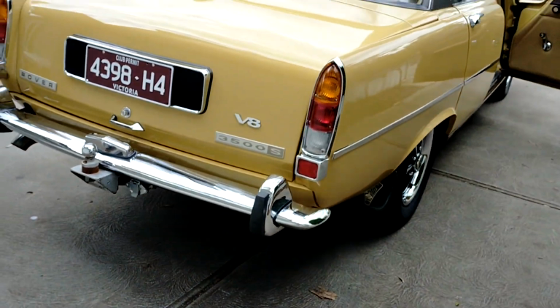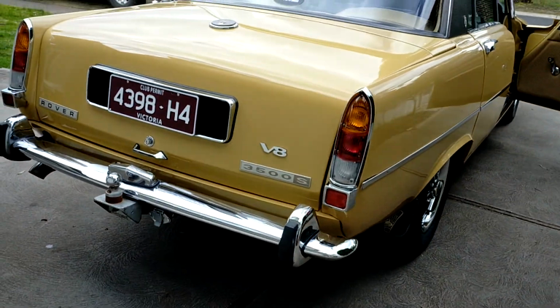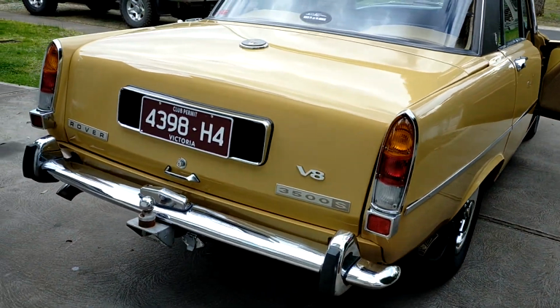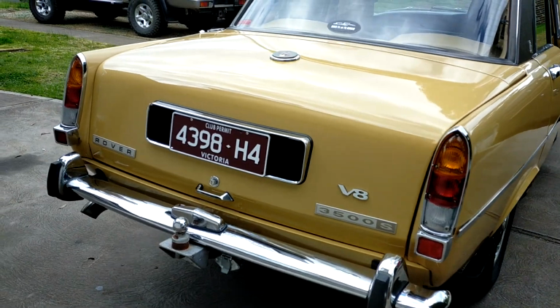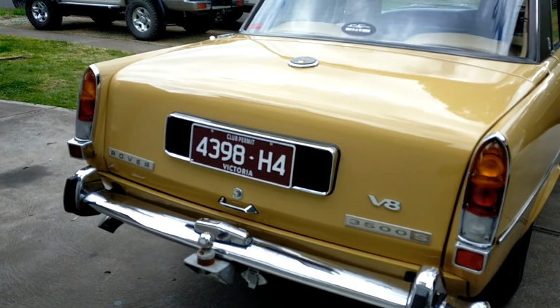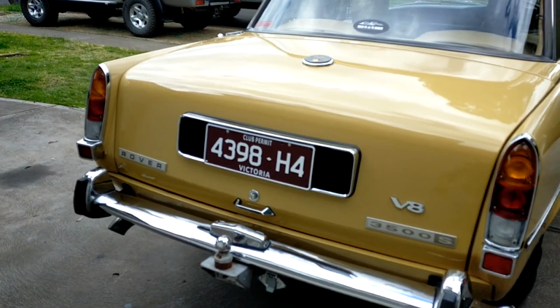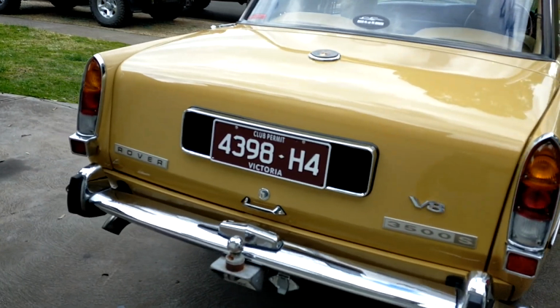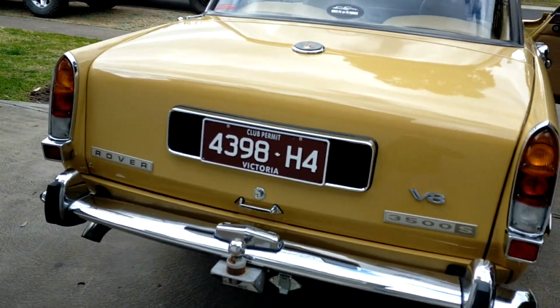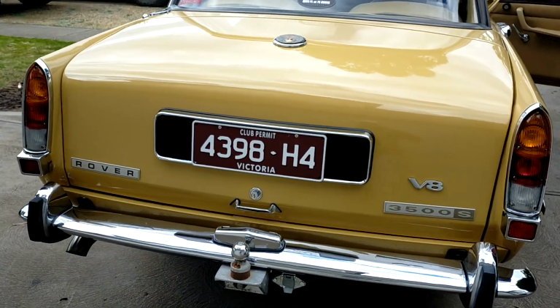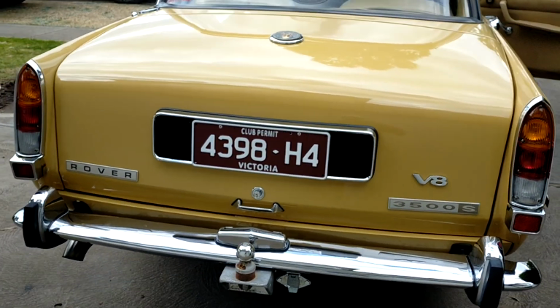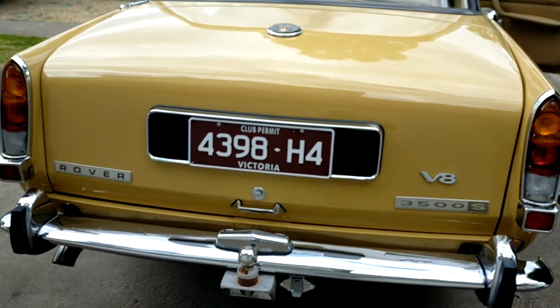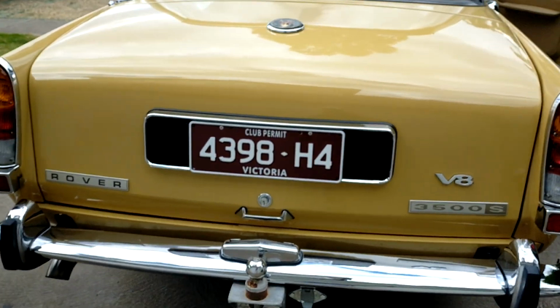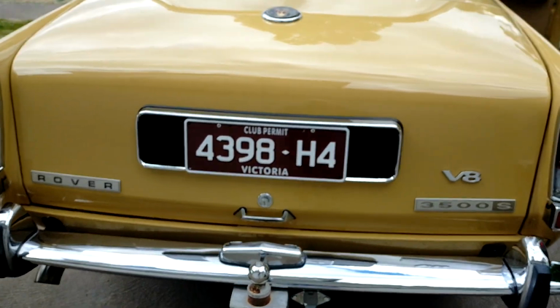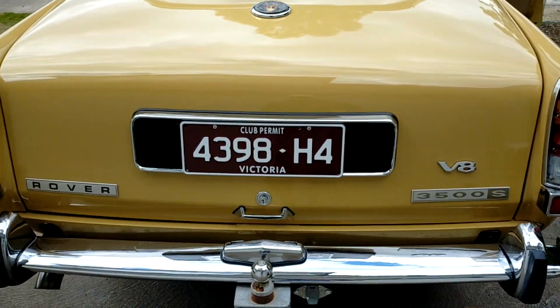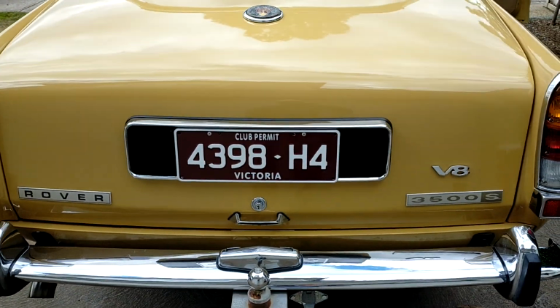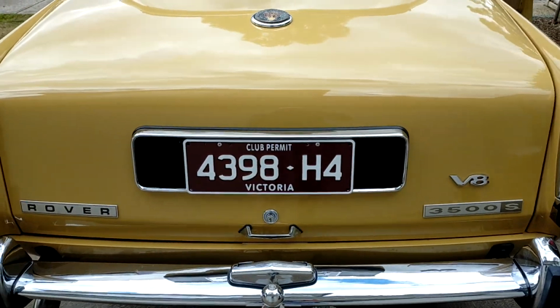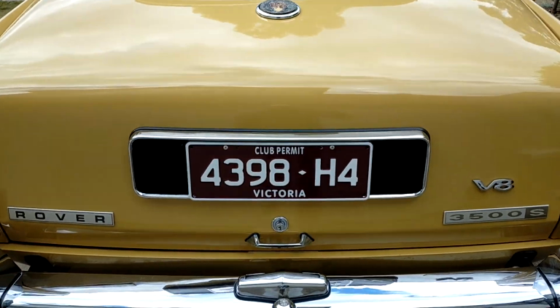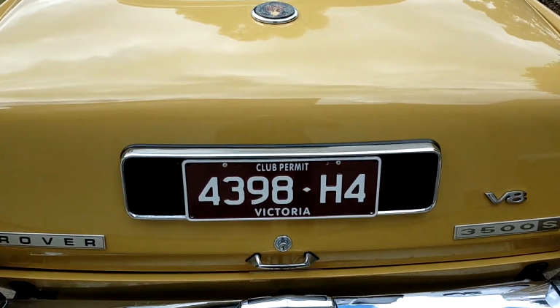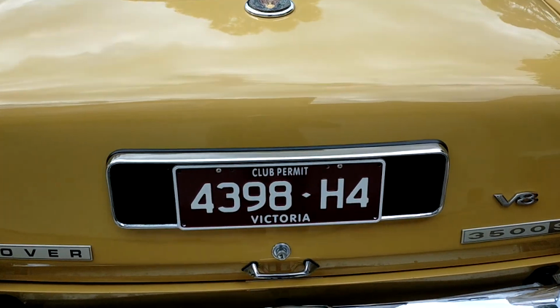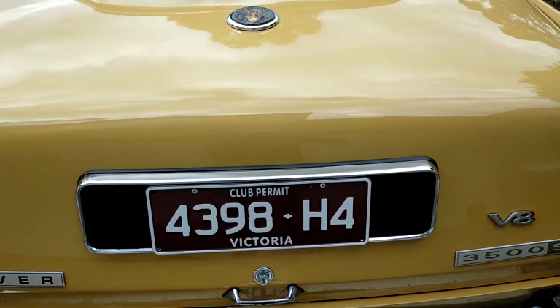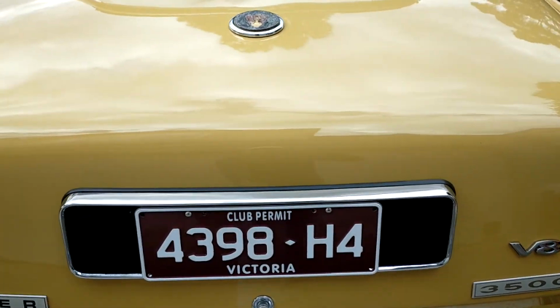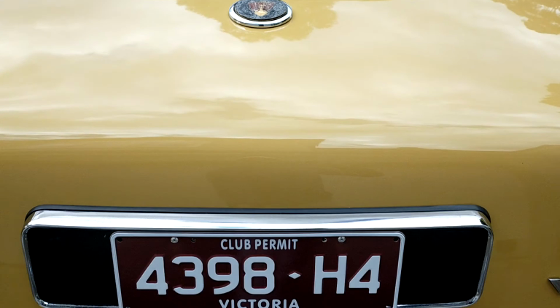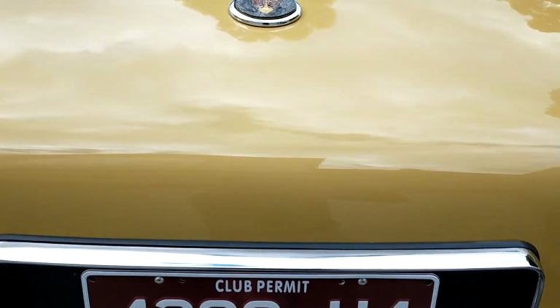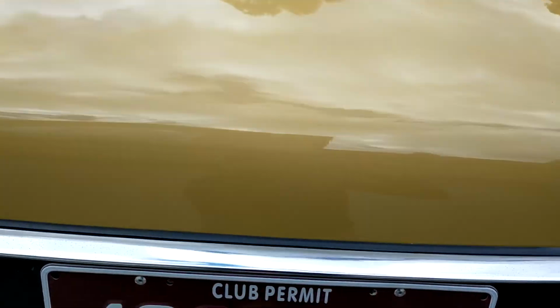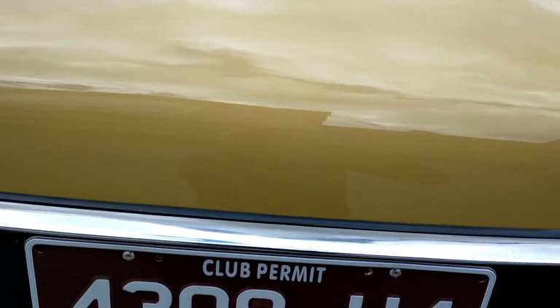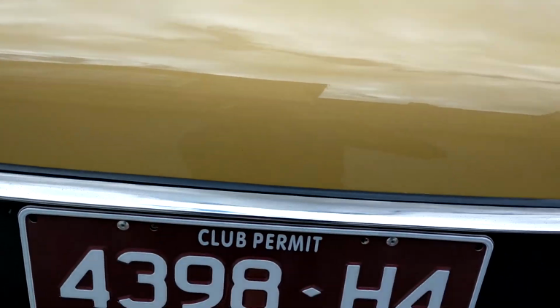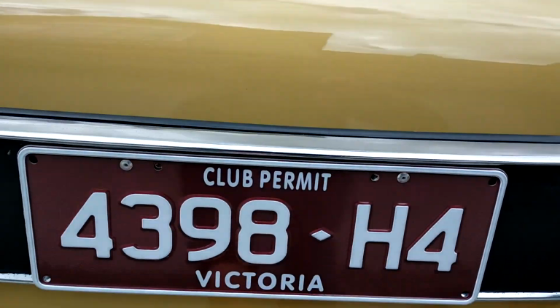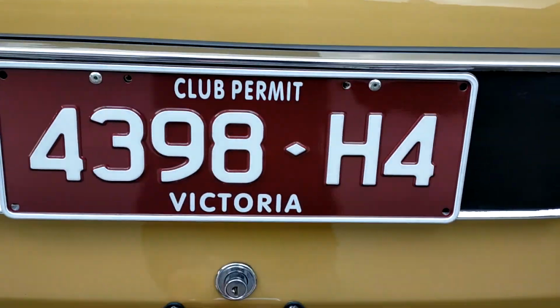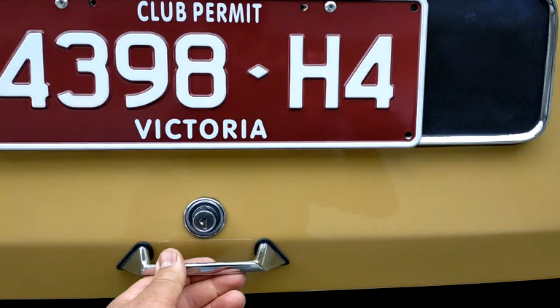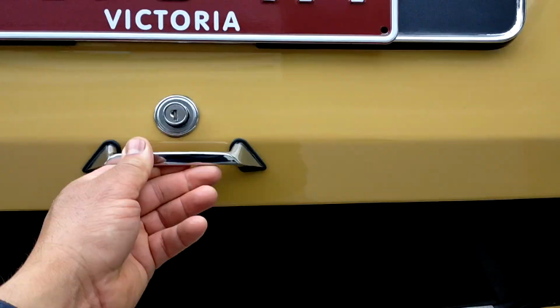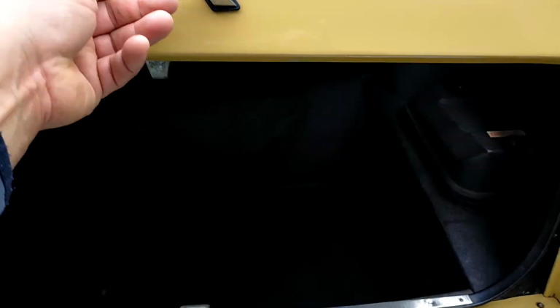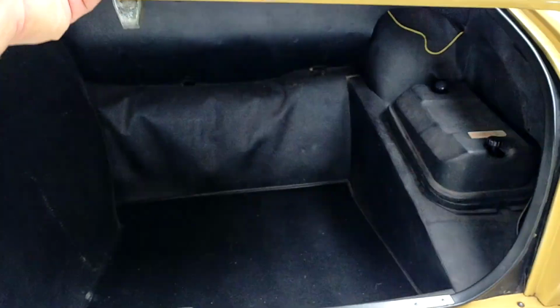Falcon T5 gearbox. The original SD1 box was in it — no good.